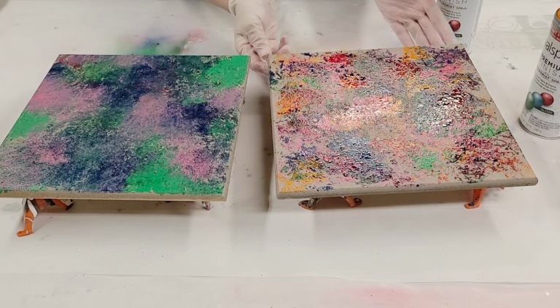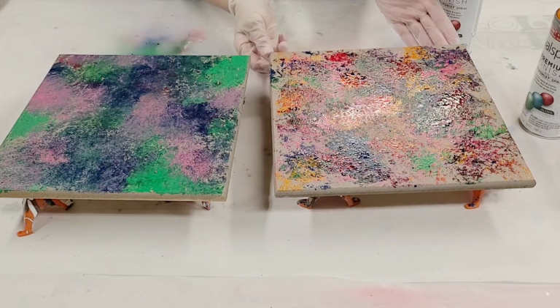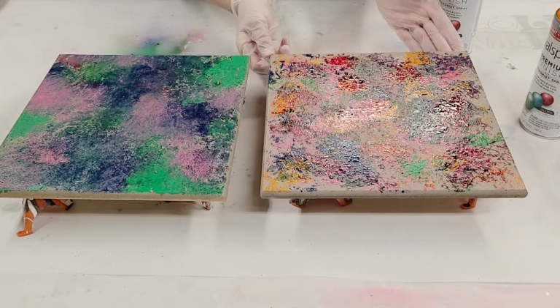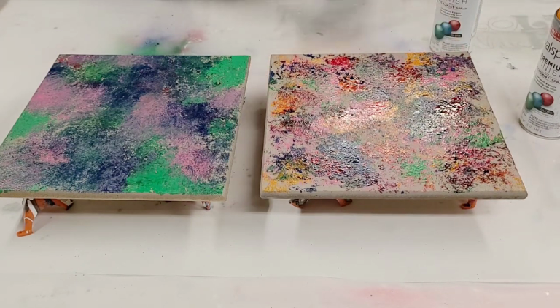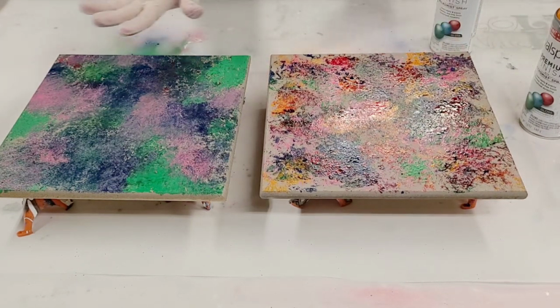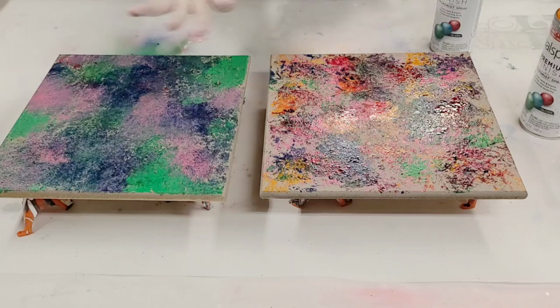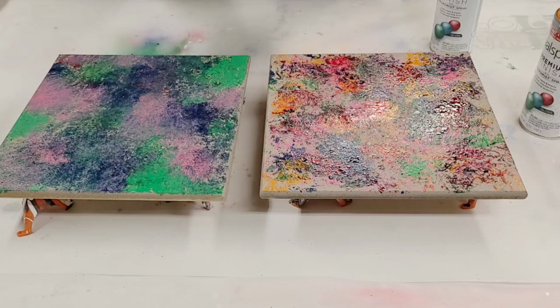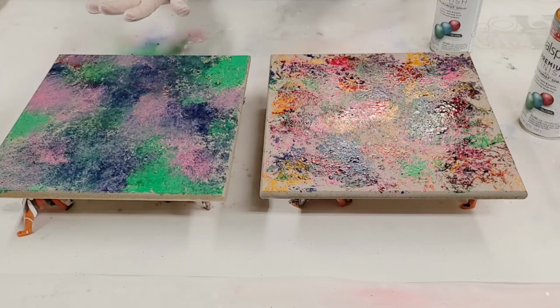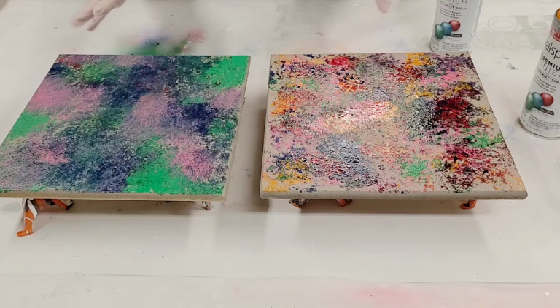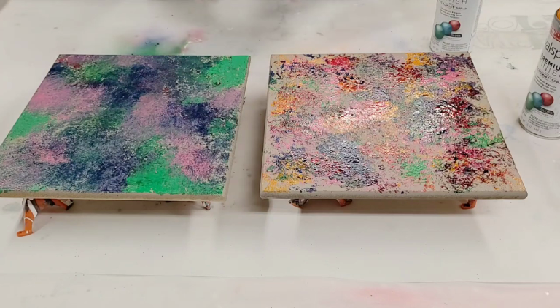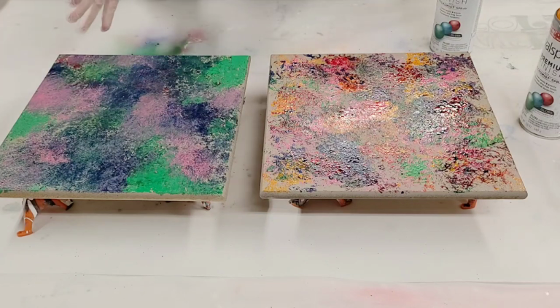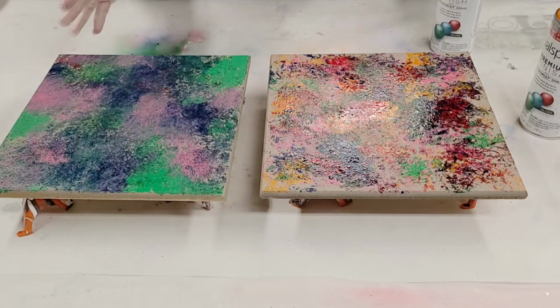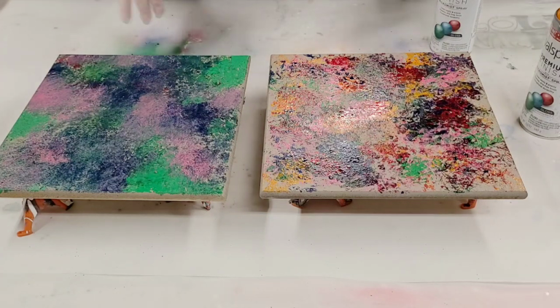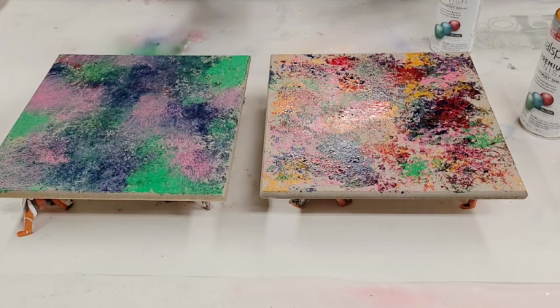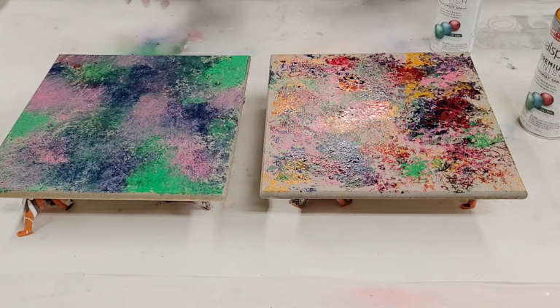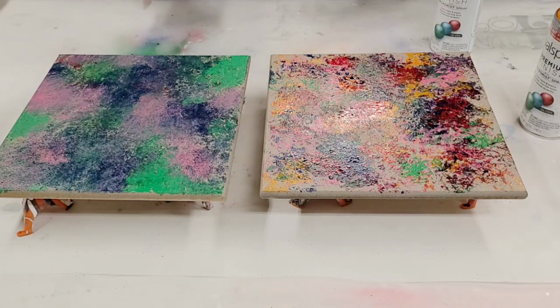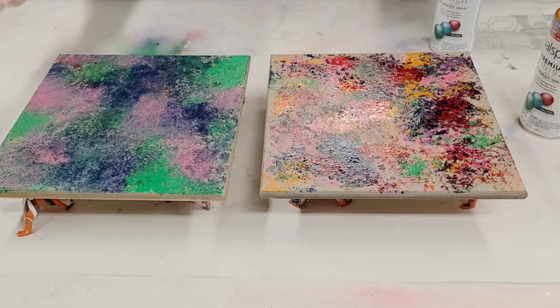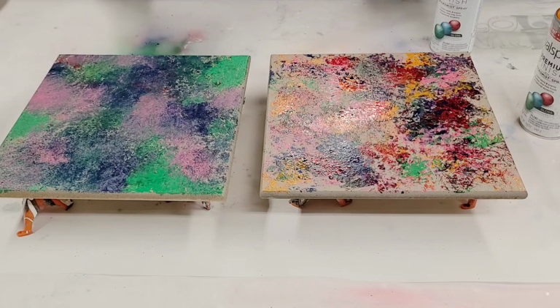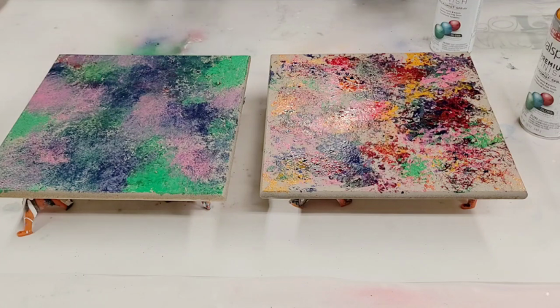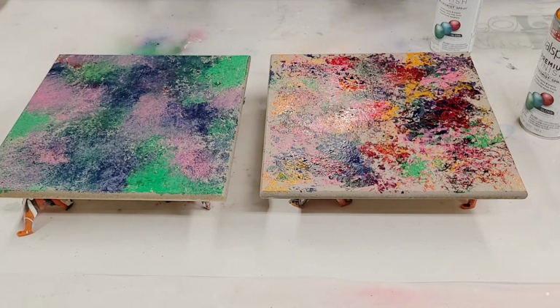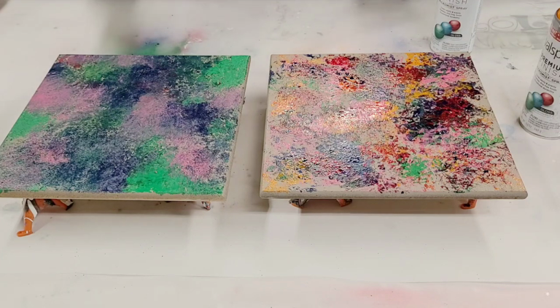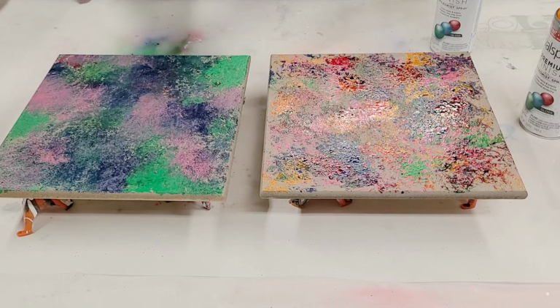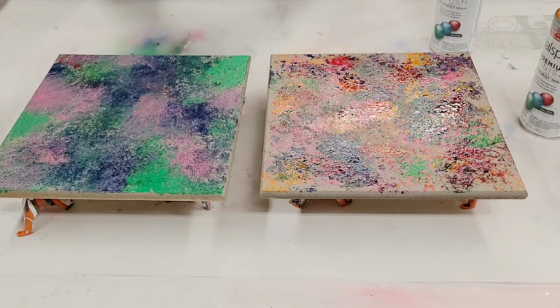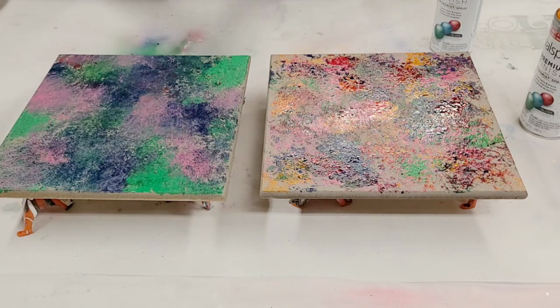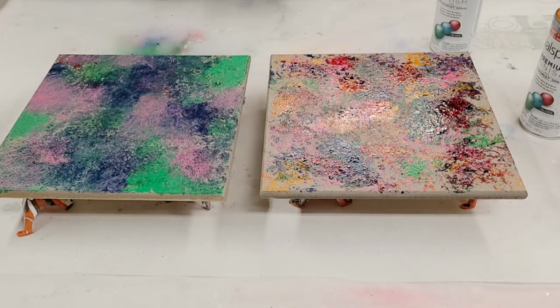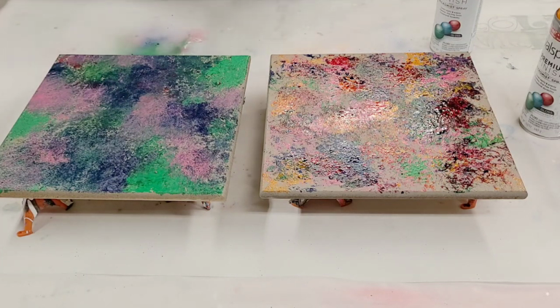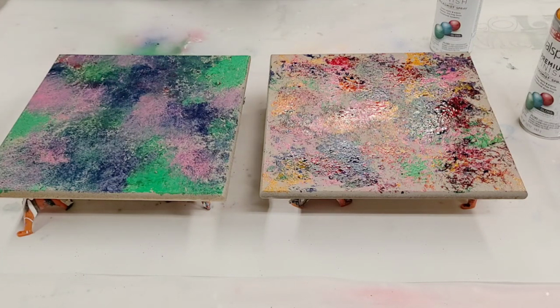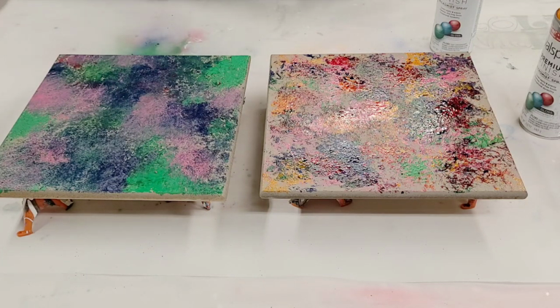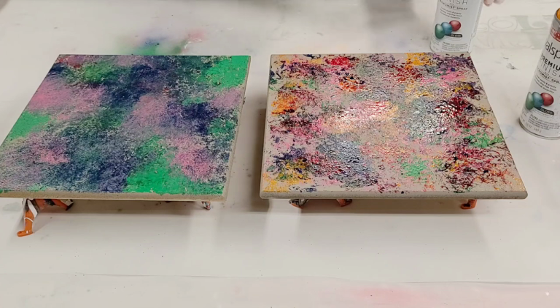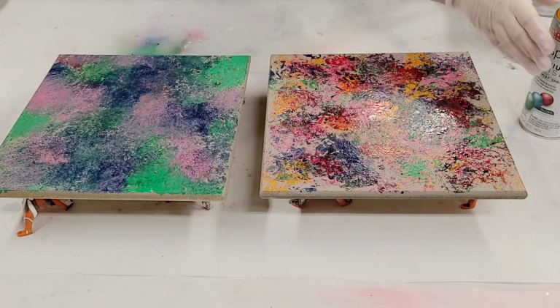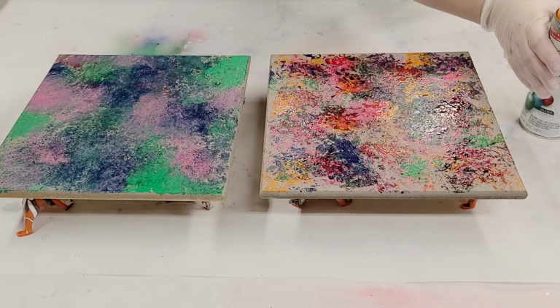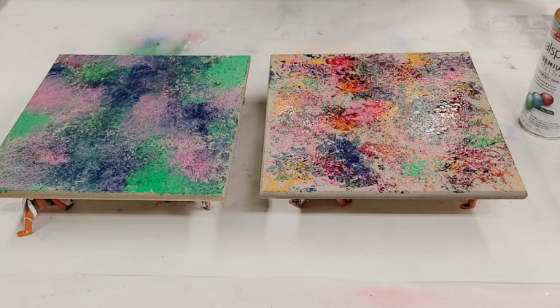We've got our boards covered and we're gonna let these dry for a few minutes. We want them fully dry before we go on to the next step. You can blow dry, heat gun, or whatever, but they air dry very quickly, so we will be right back.